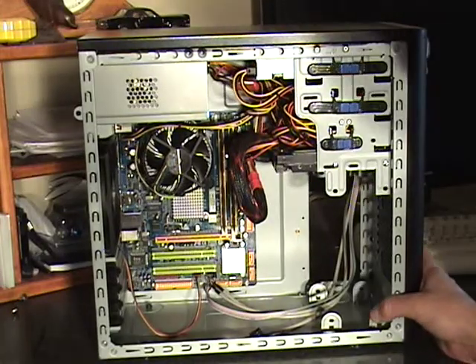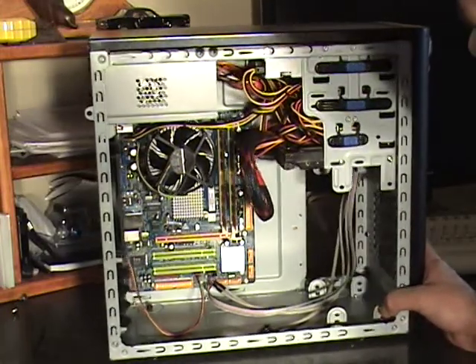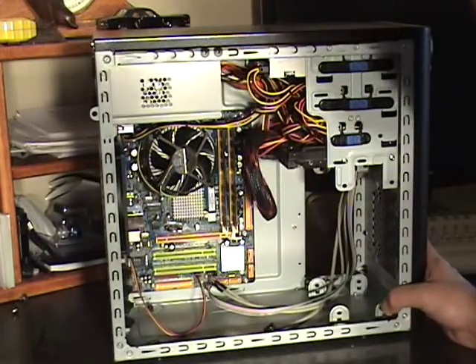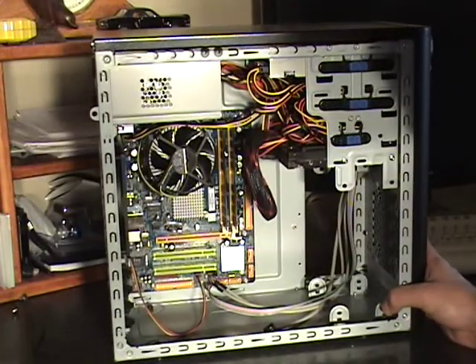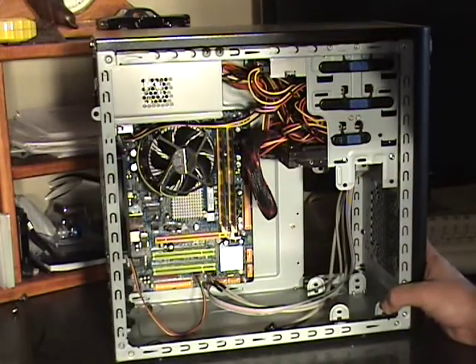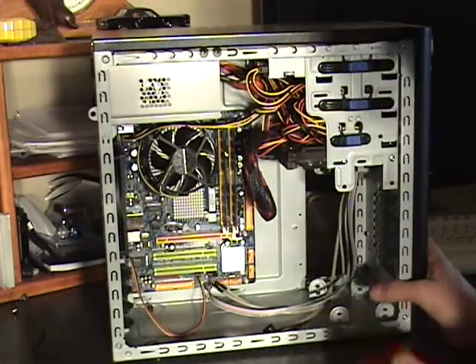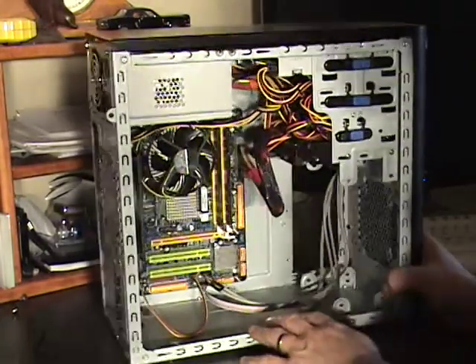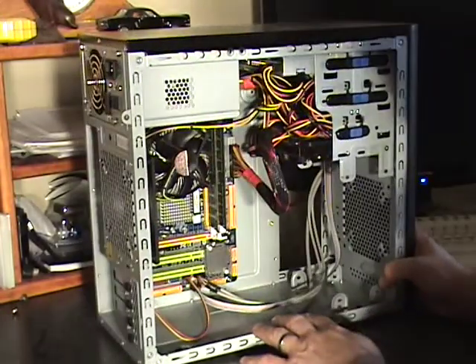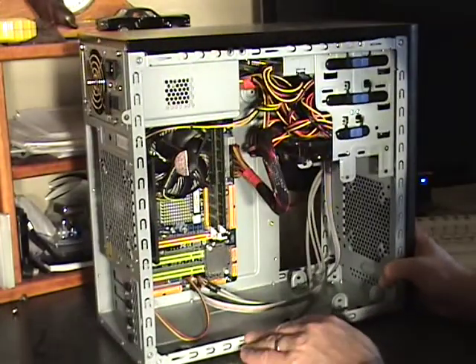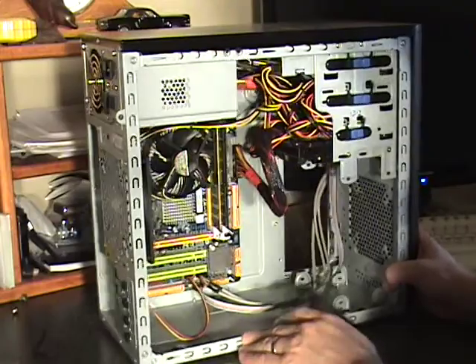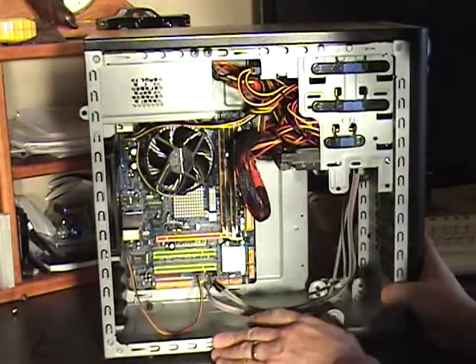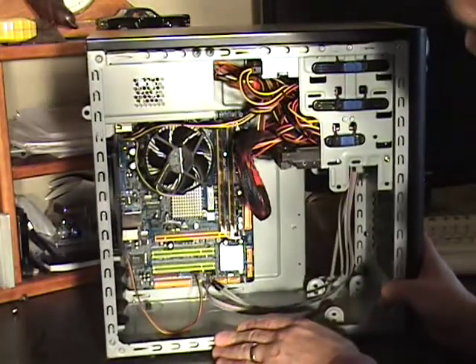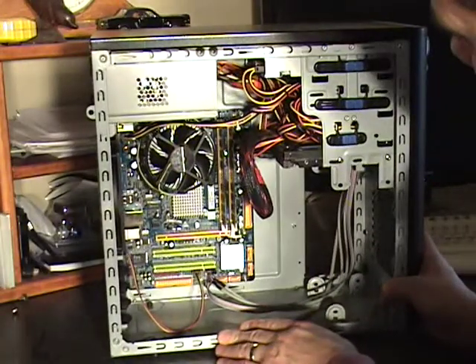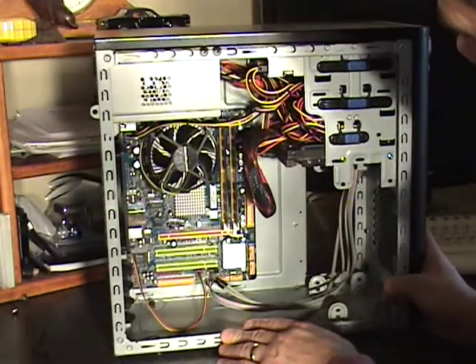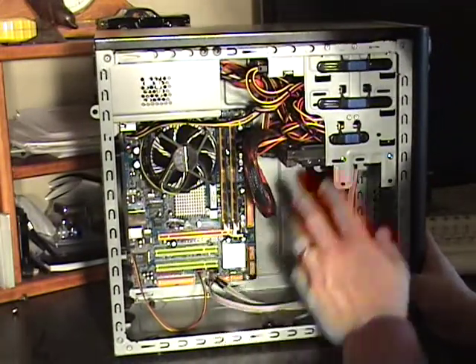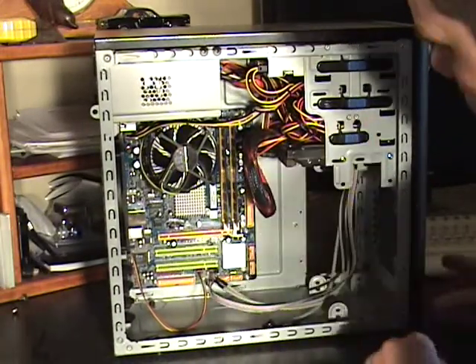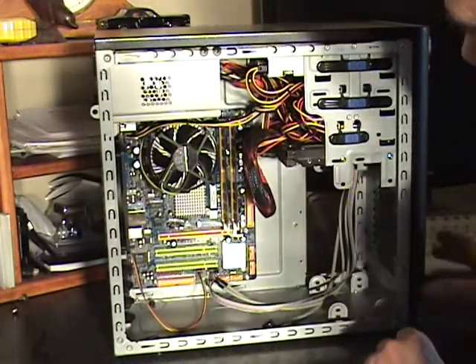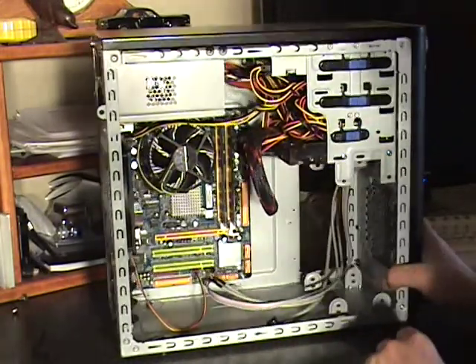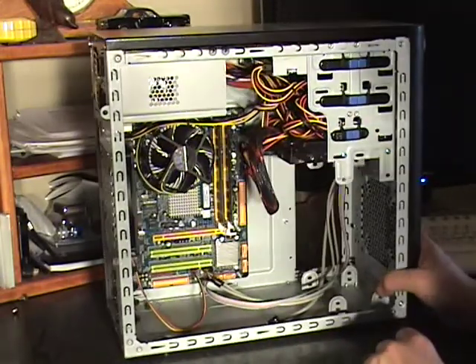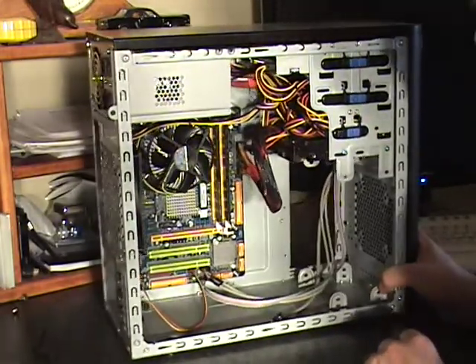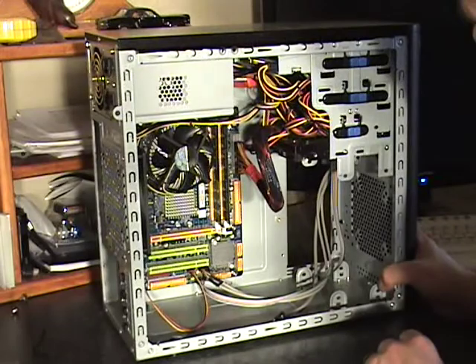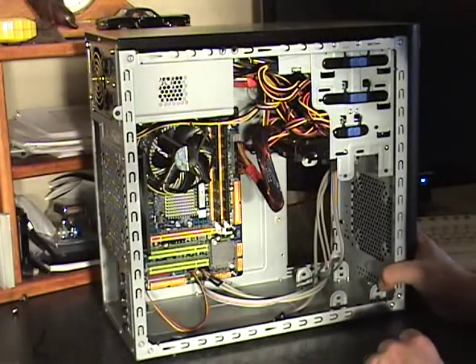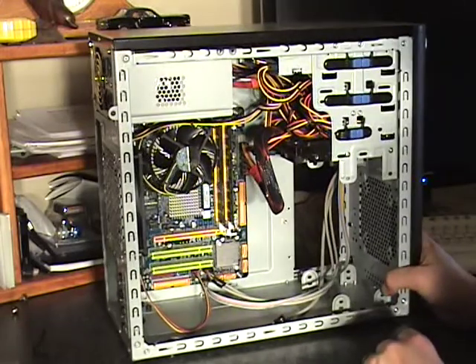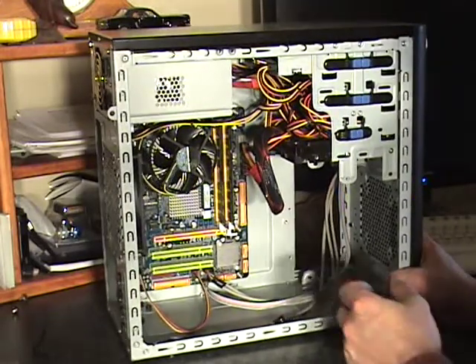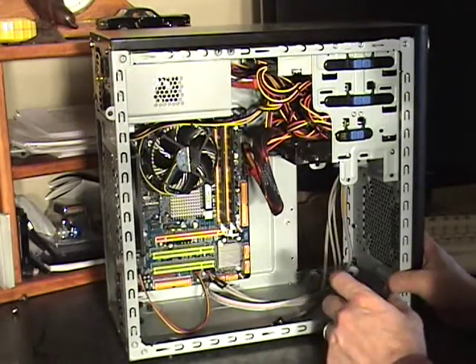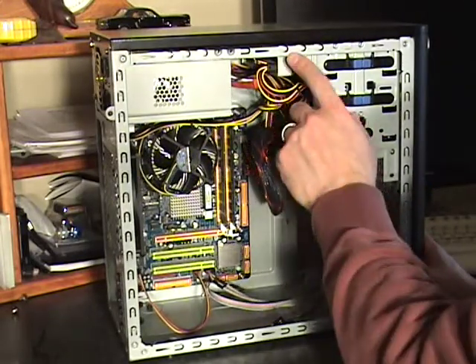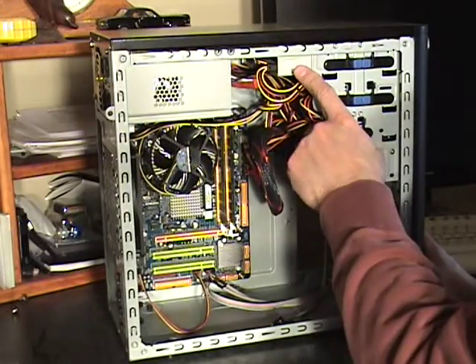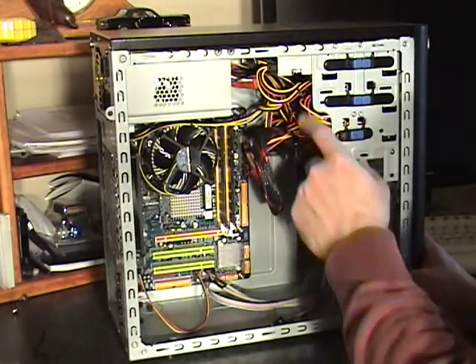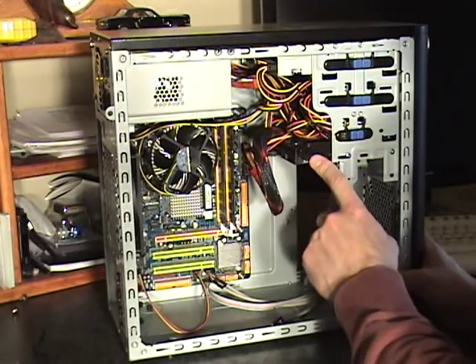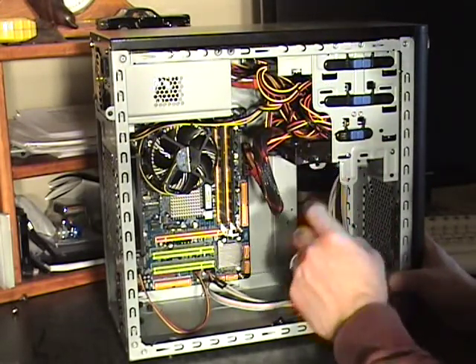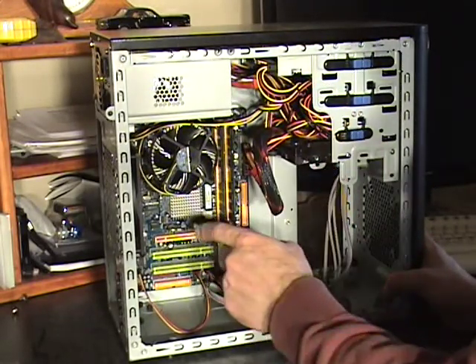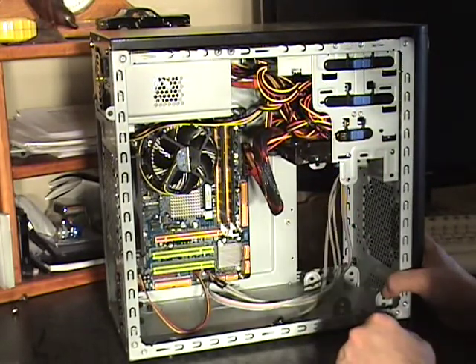It looks nice and neat, at least good enough. The cables are all tucked away. The last thing we need to do here is connect the DVD drive and the hard drive to the motherboard.